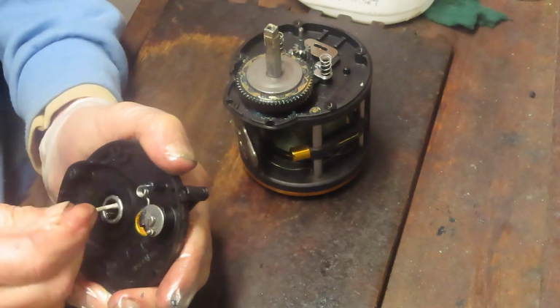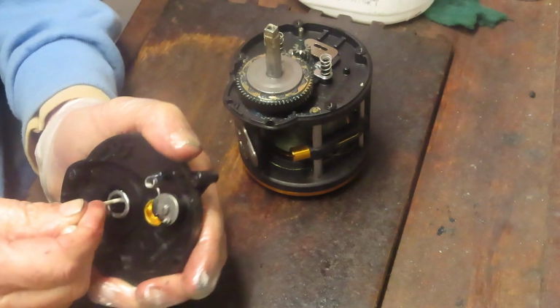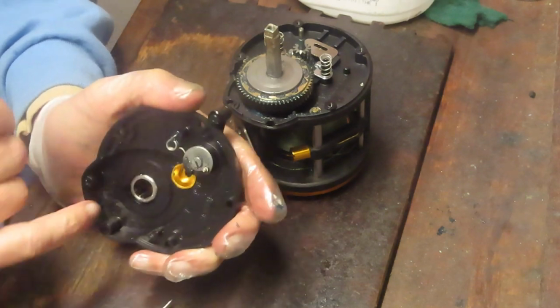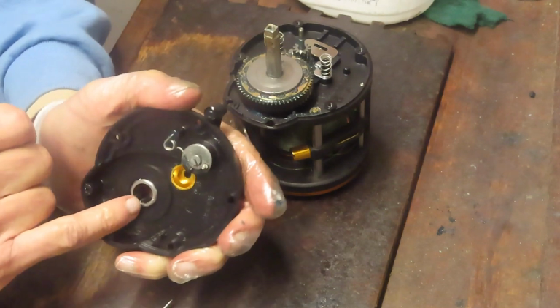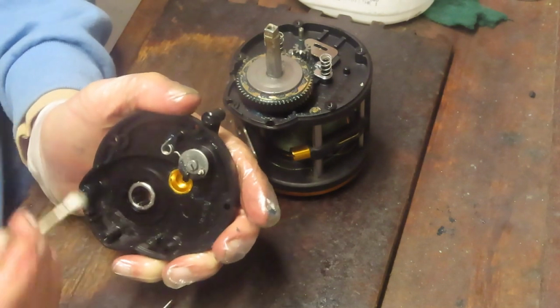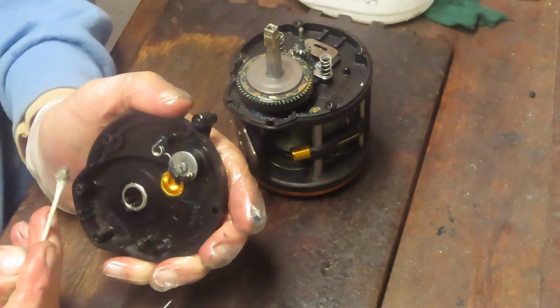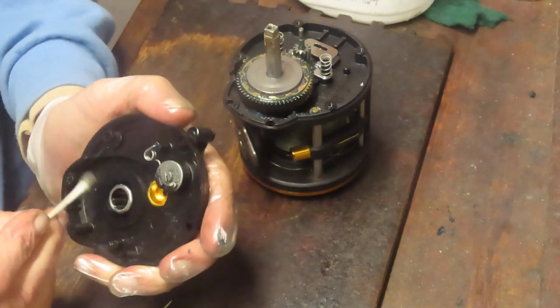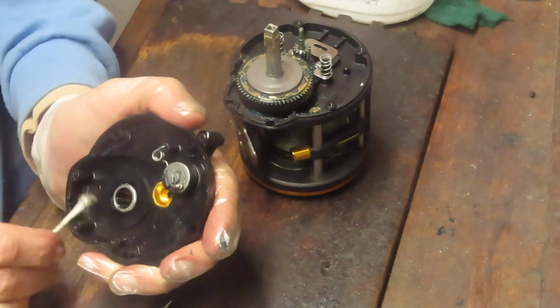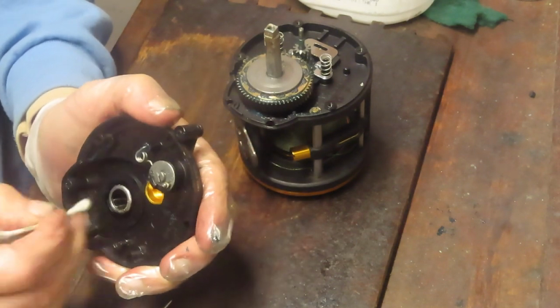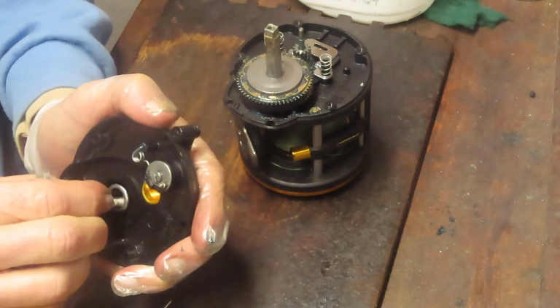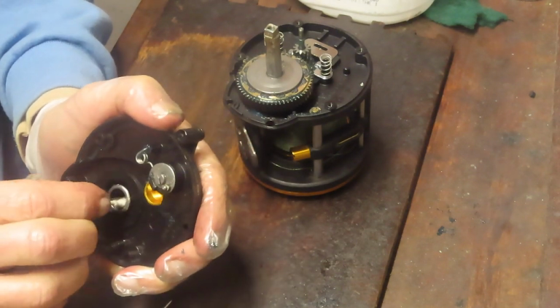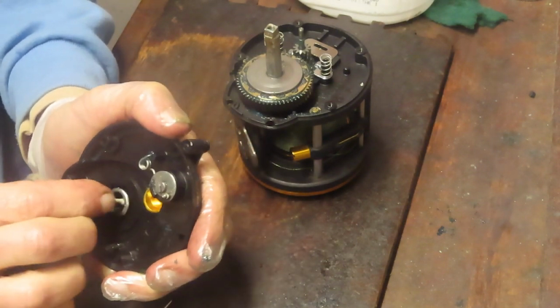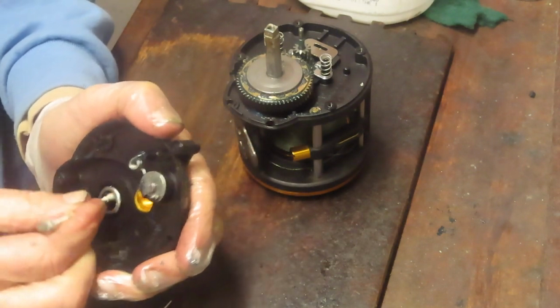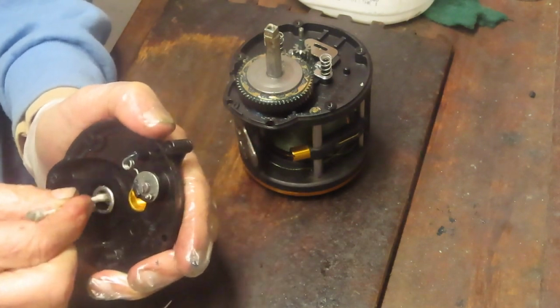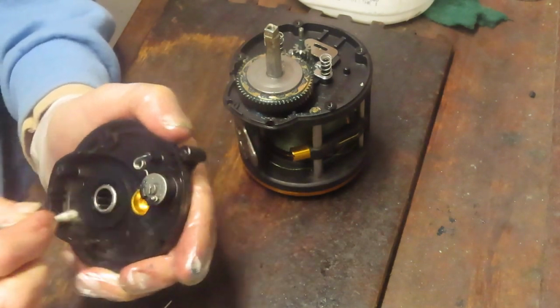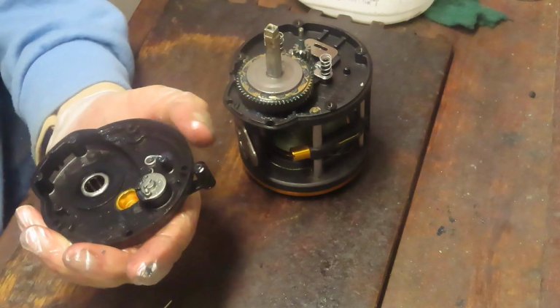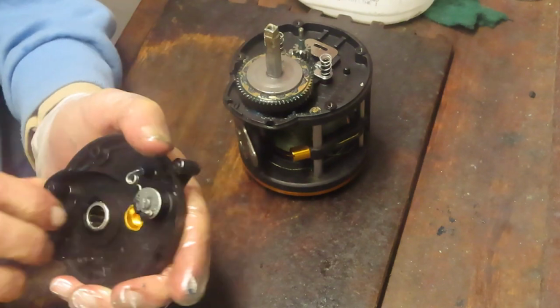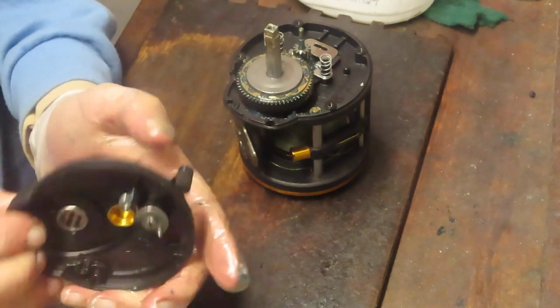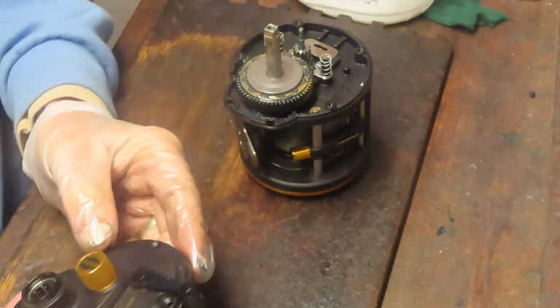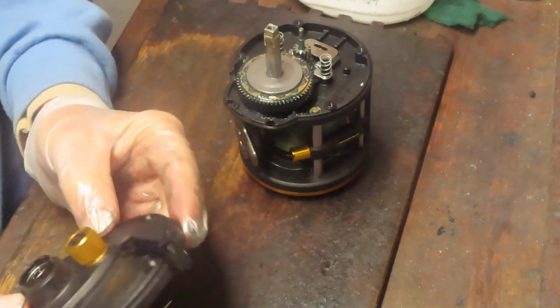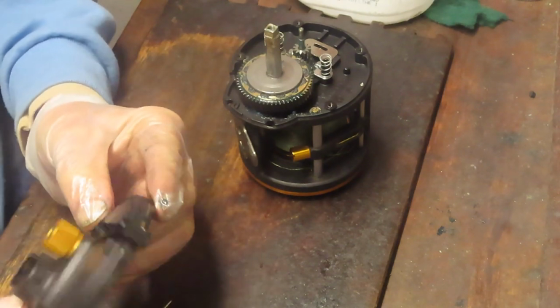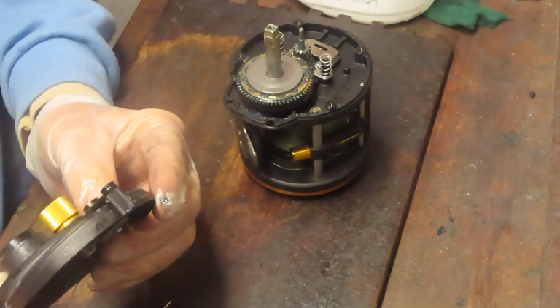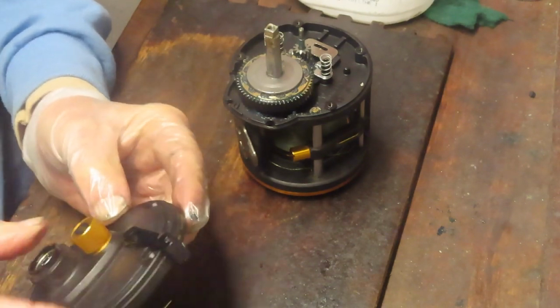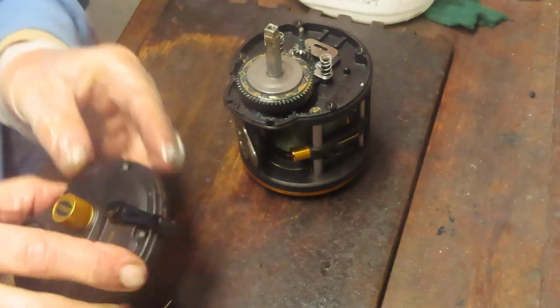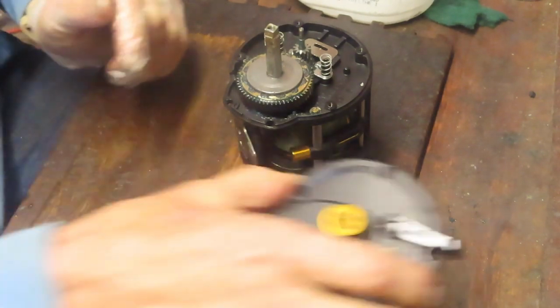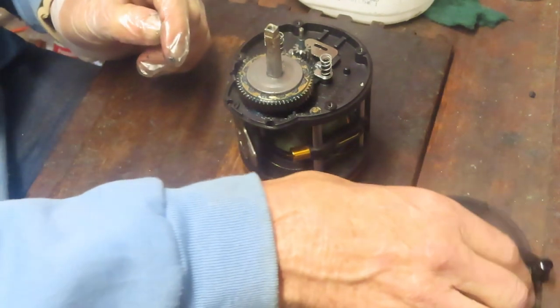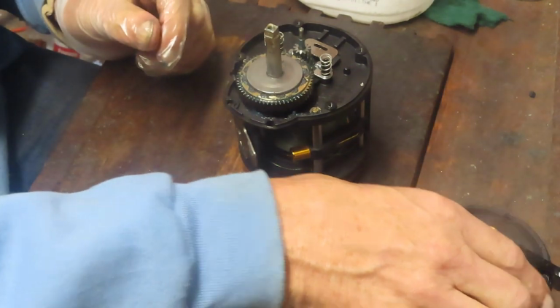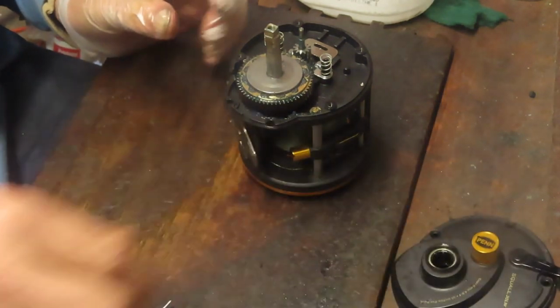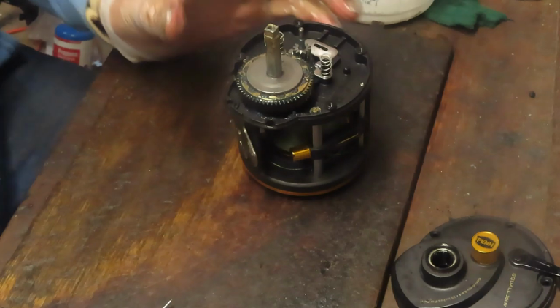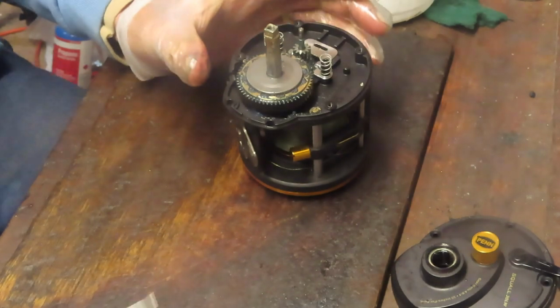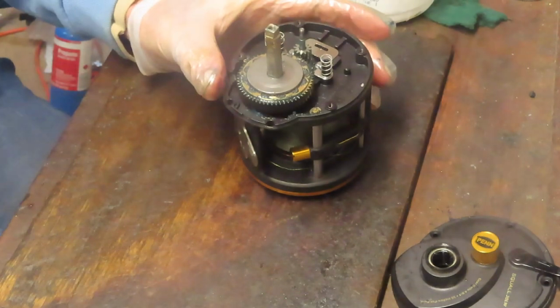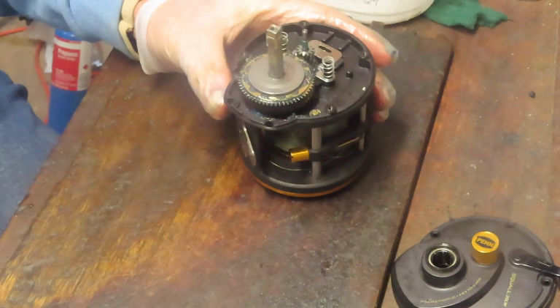On this roller bearing — that's the anti-reverse clutch — you don't oil that. You leave that dry. It's a friction-driven device. If you put oil on there, it reduces the friction, which is counter to what it should be doing.